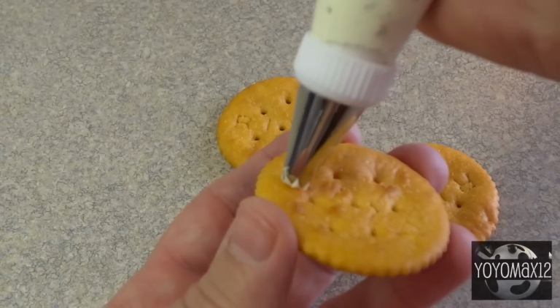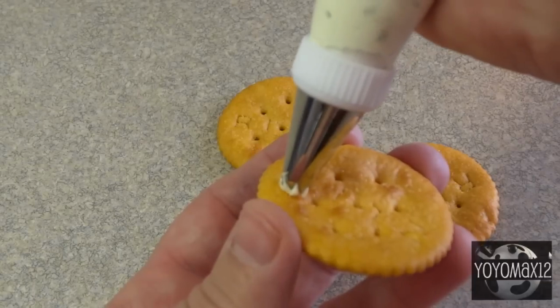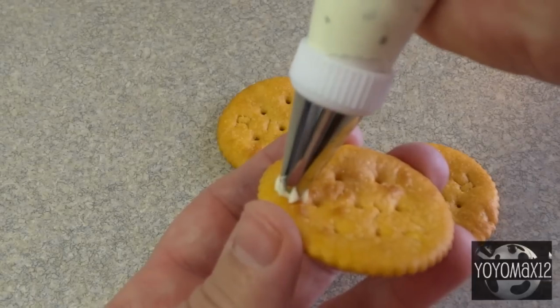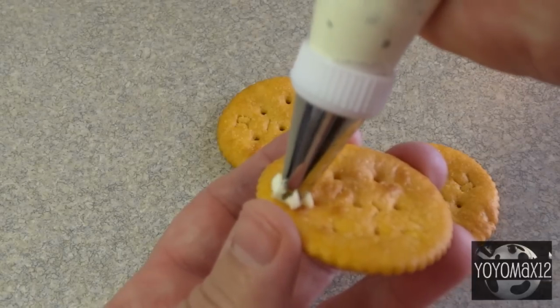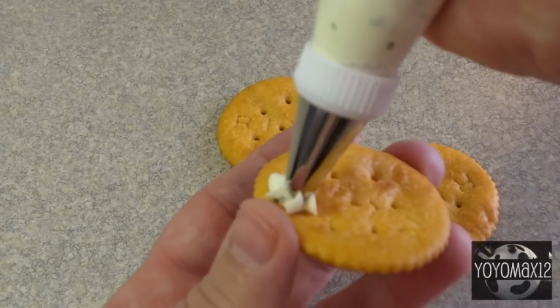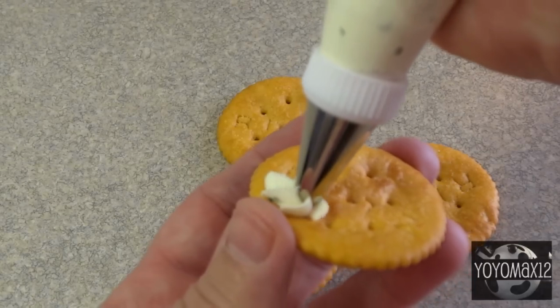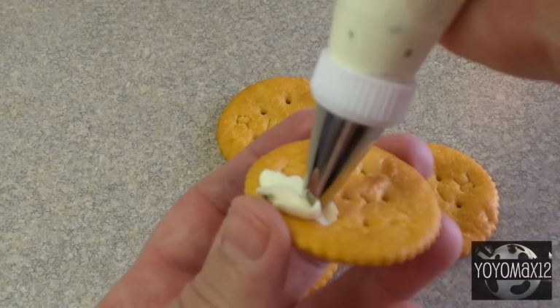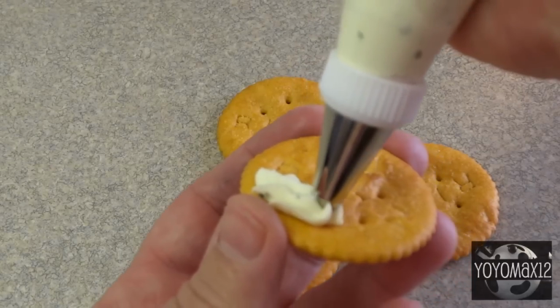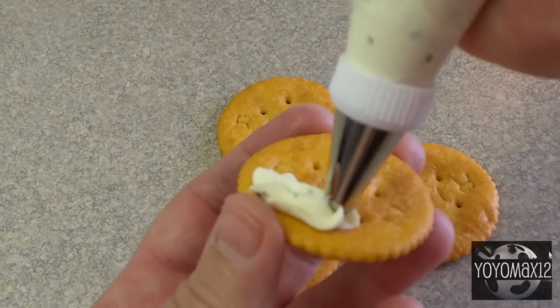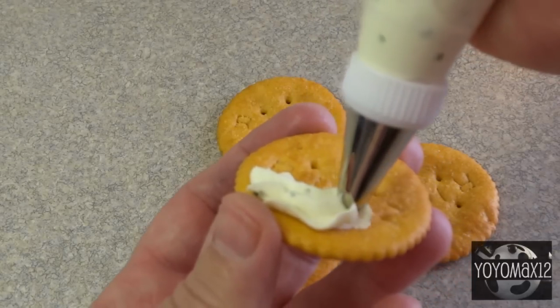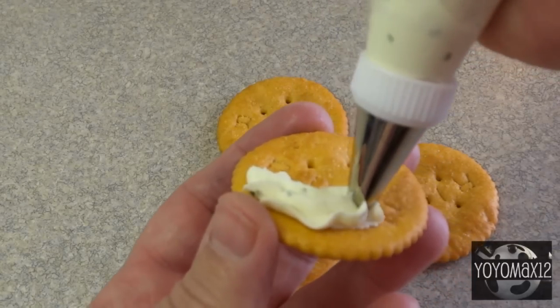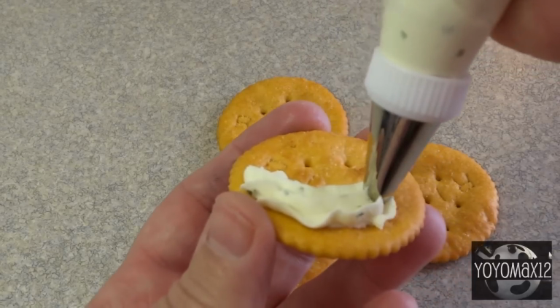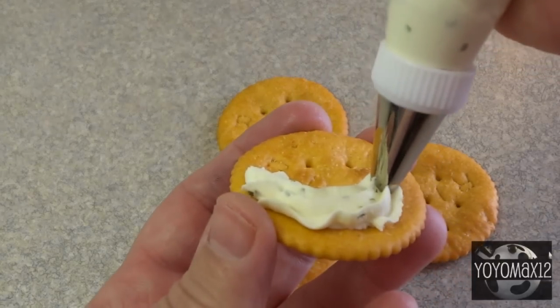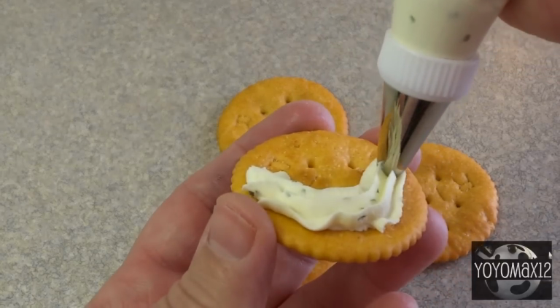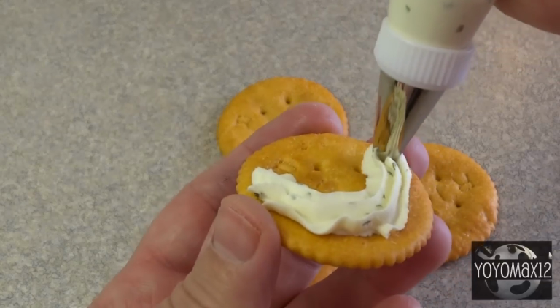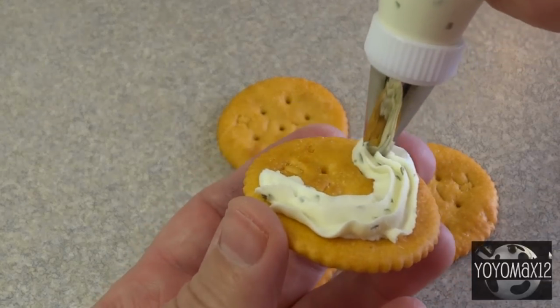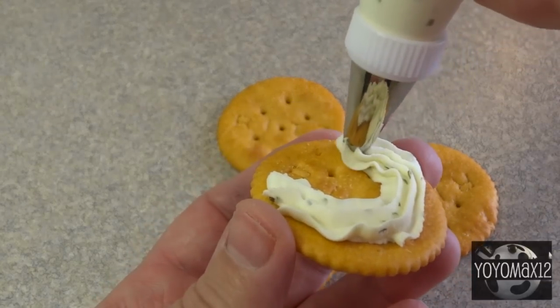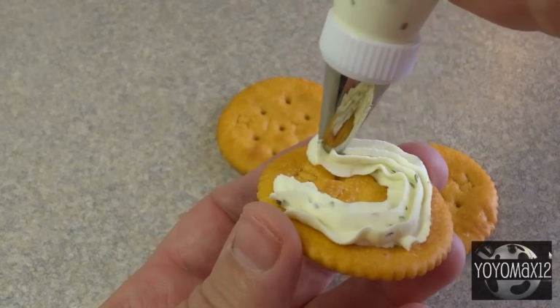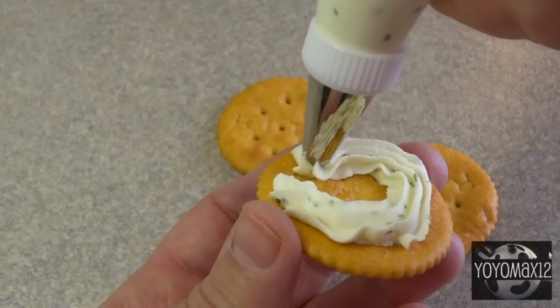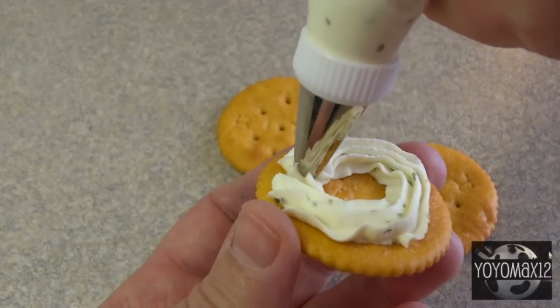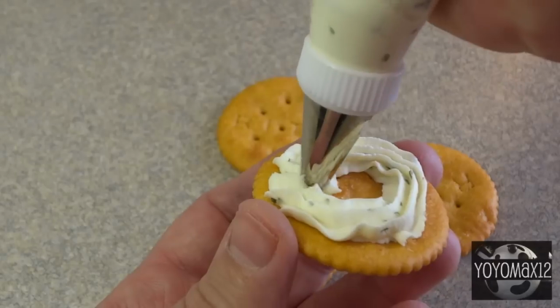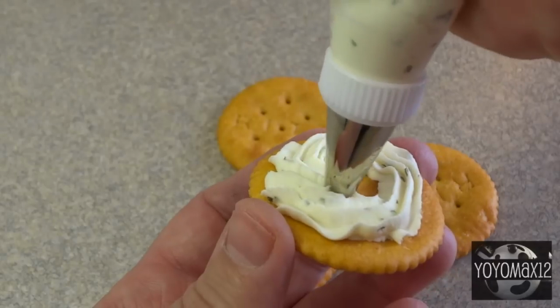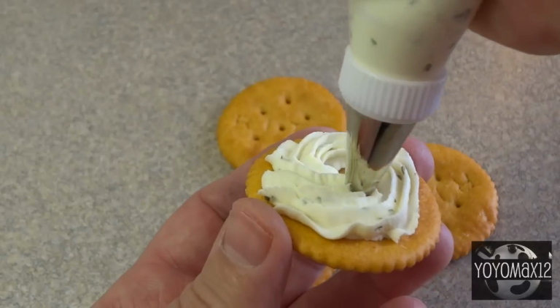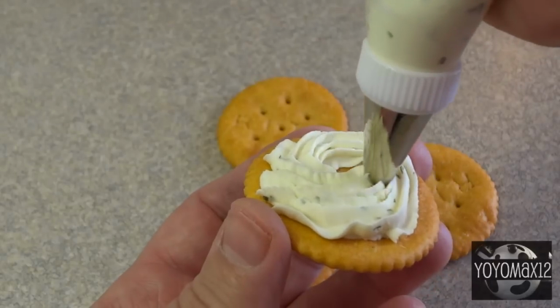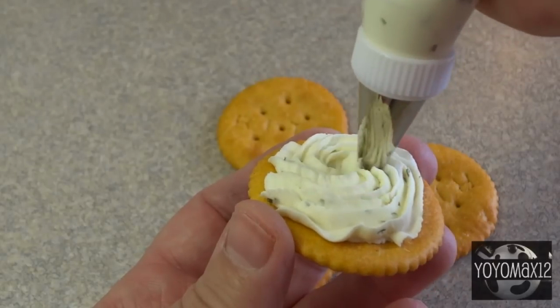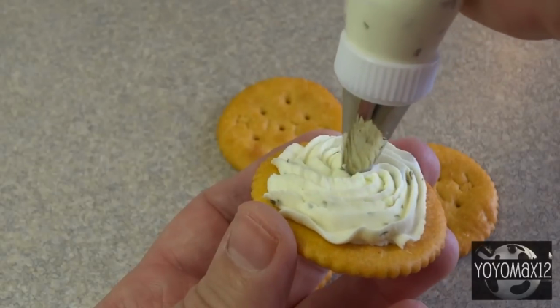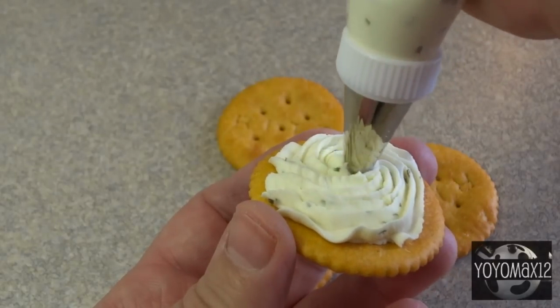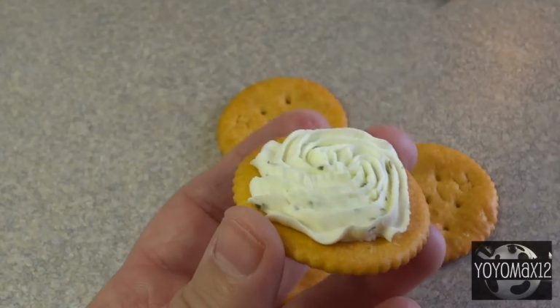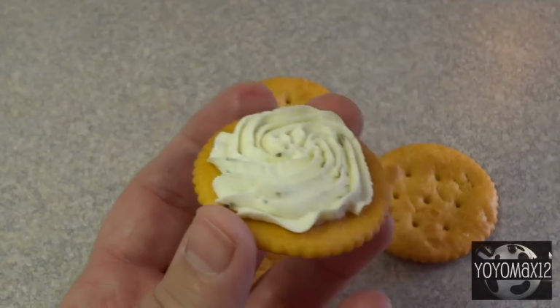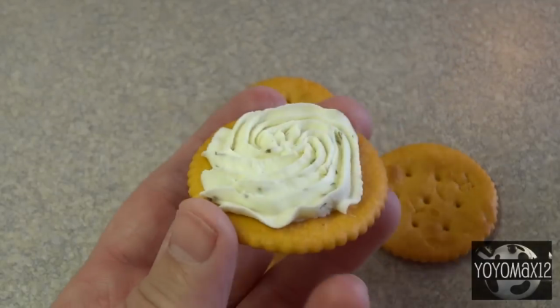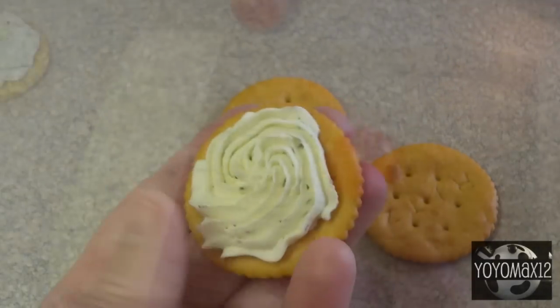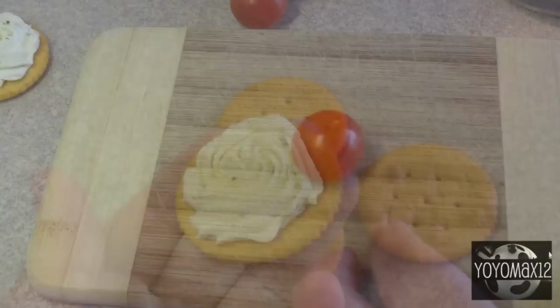I put it in a piping bag with a star tip and I piped it on top of the crackers. I just find it looks a little bit more fancy that way, but you could also spread it on using a knife.